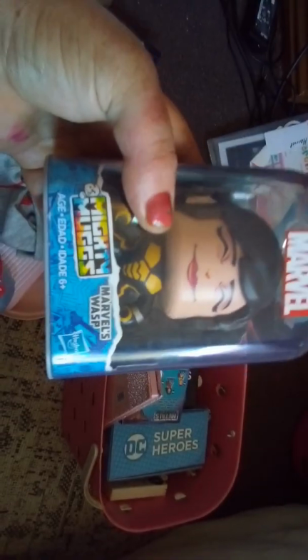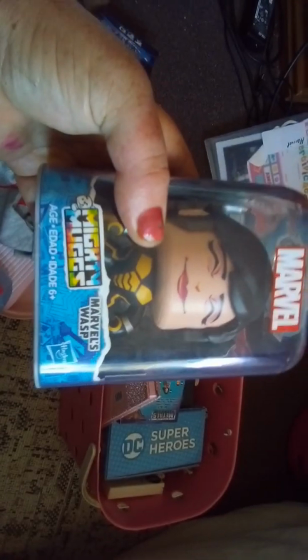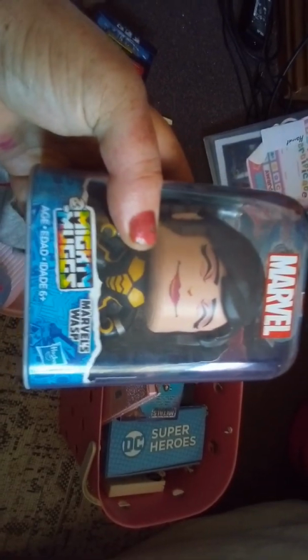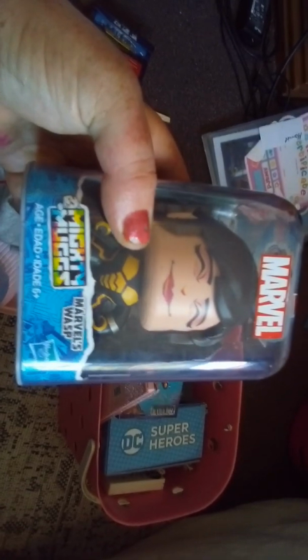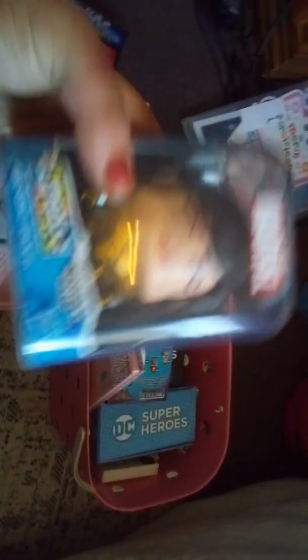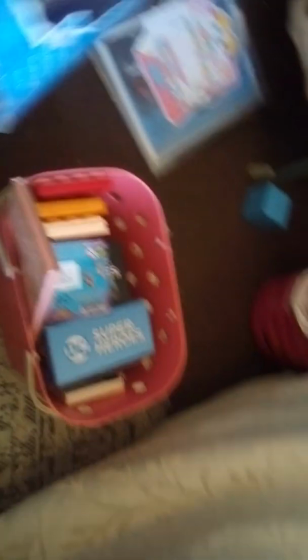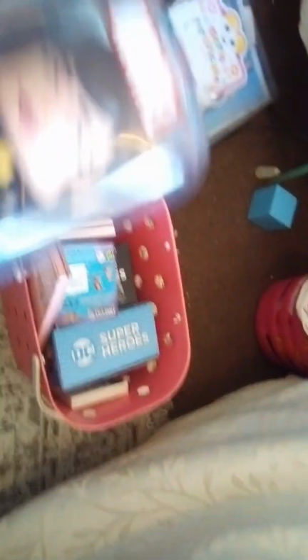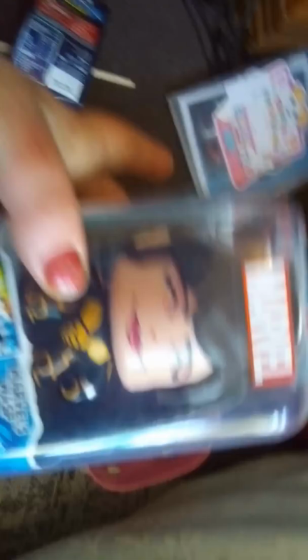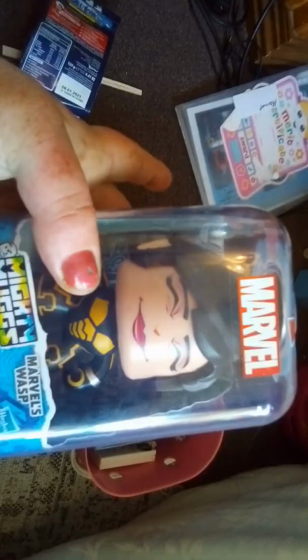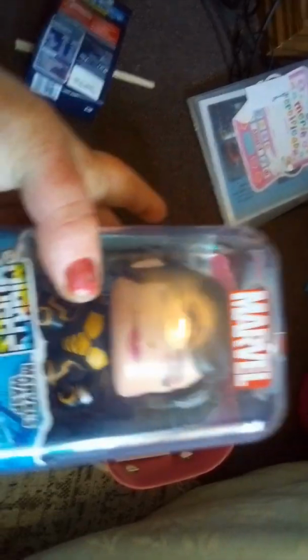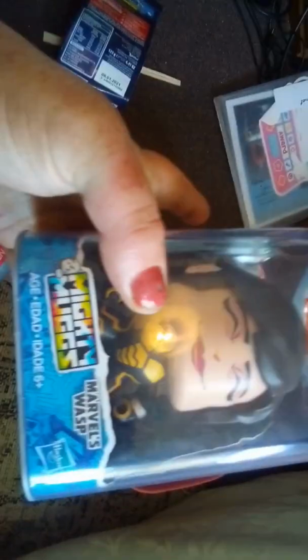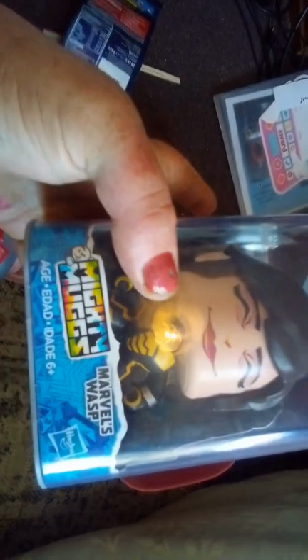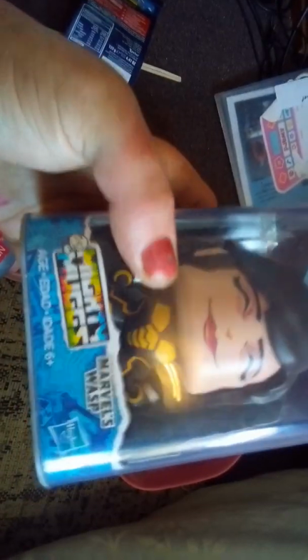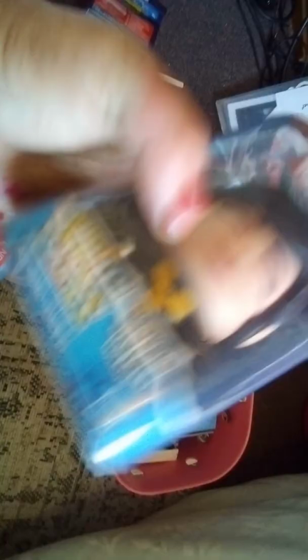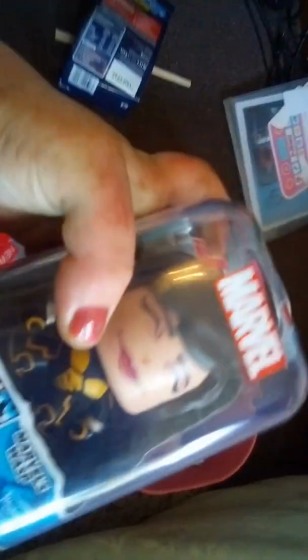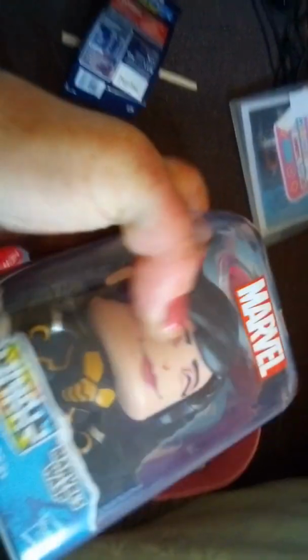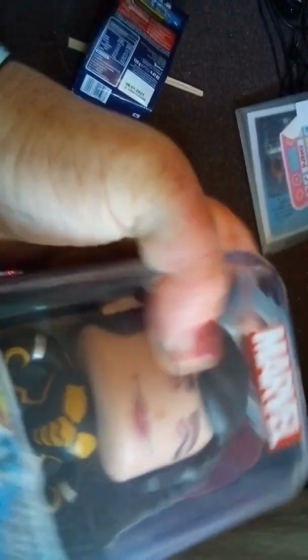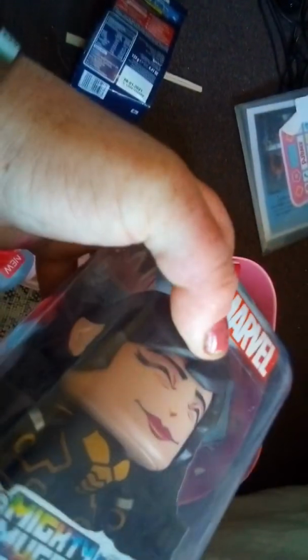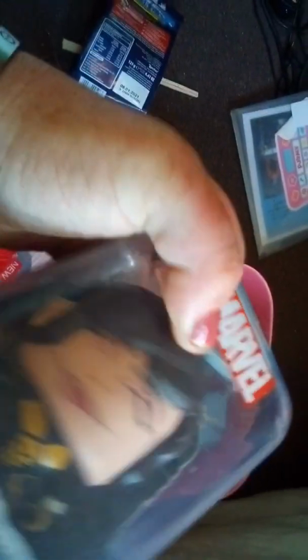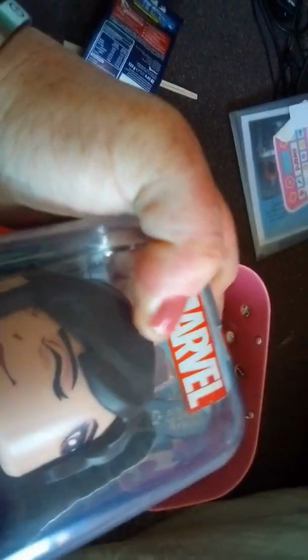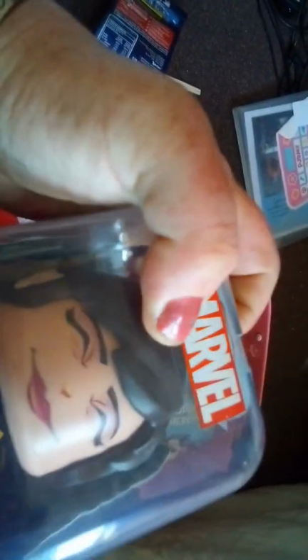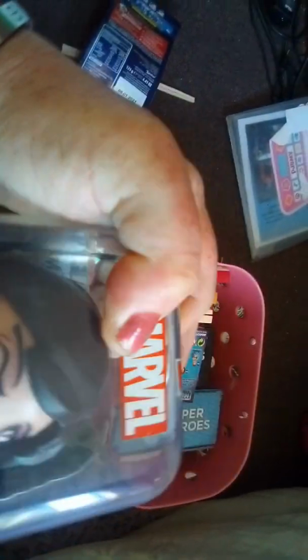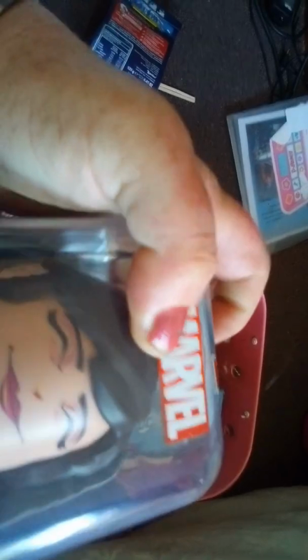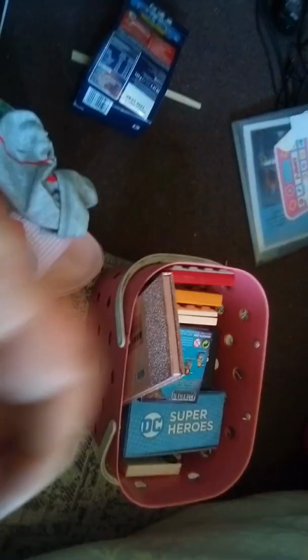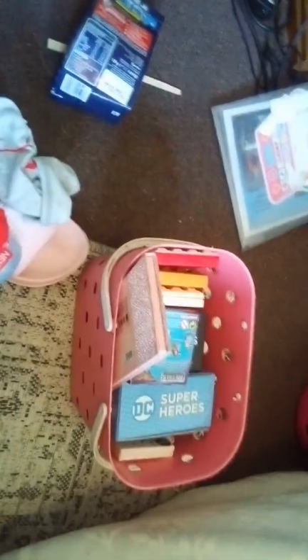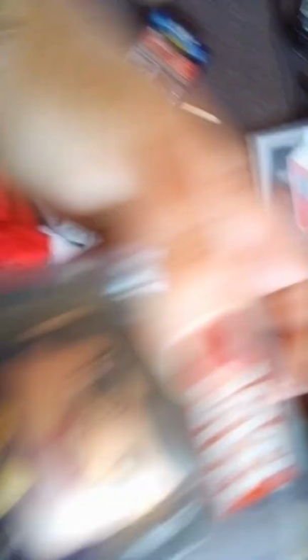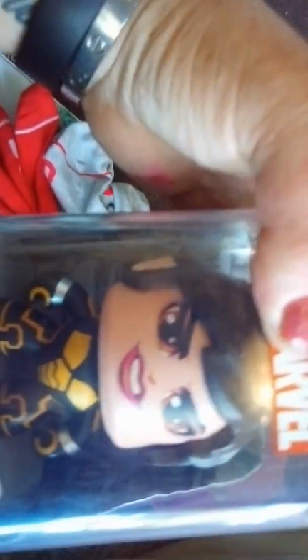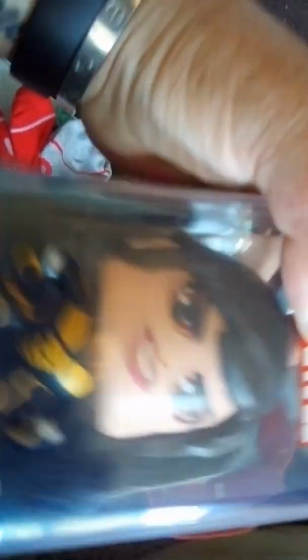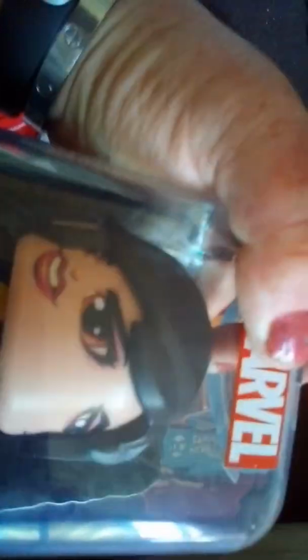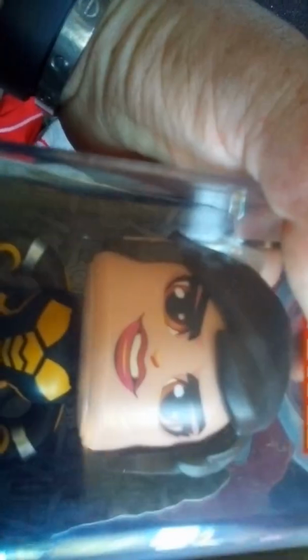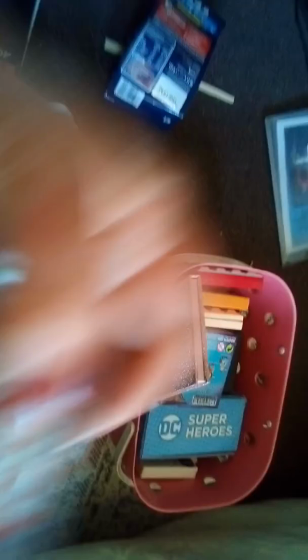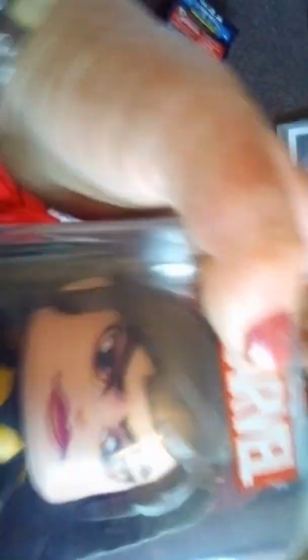I got die-cast metal Wonder Woman. I love this one because I have a few friends - Katana and Bobby will be very hard to find. So Poison Ivy one too.